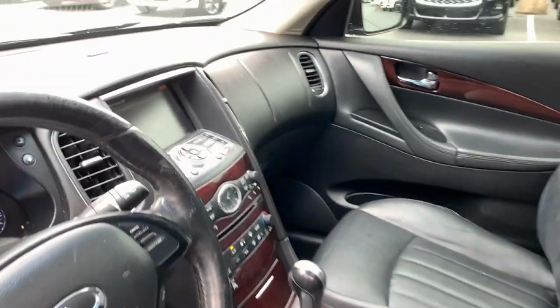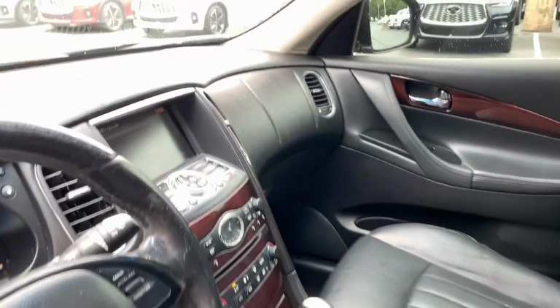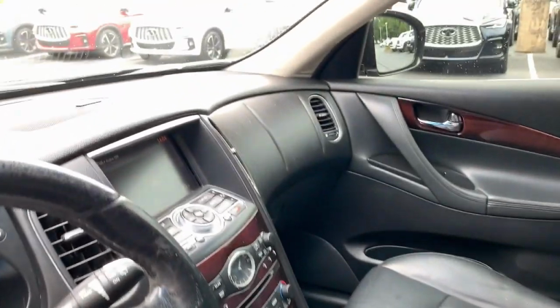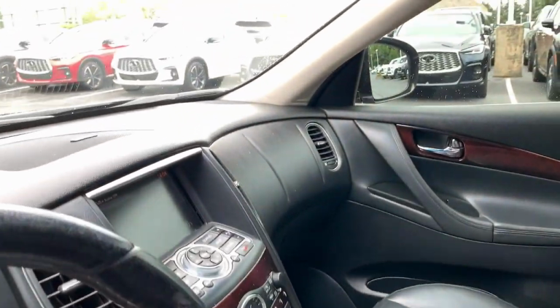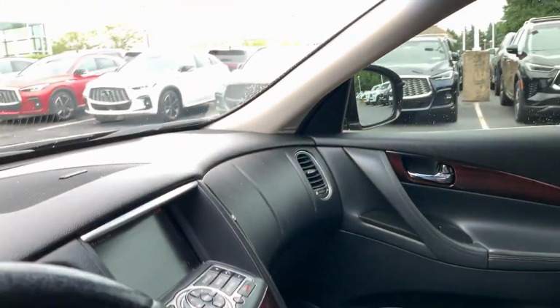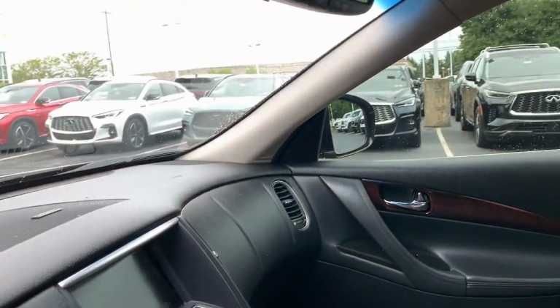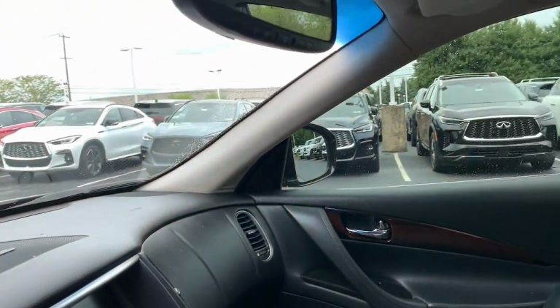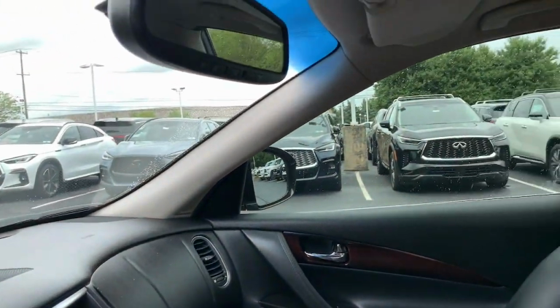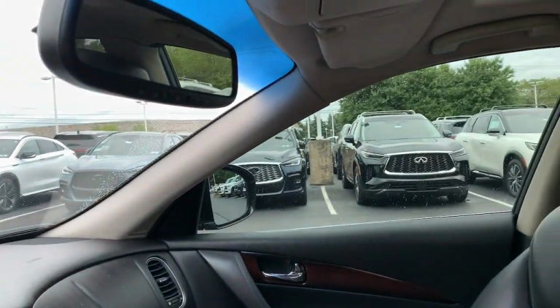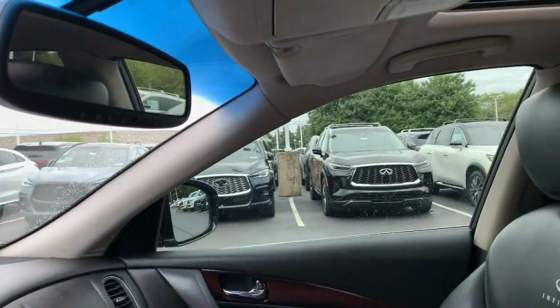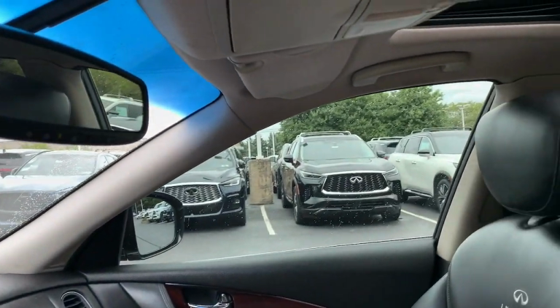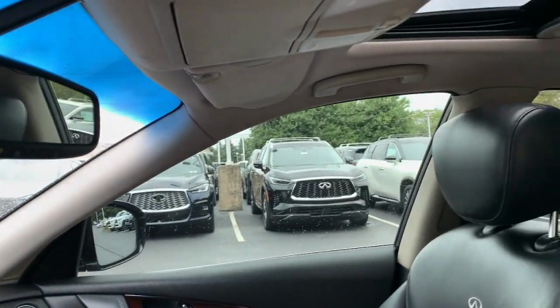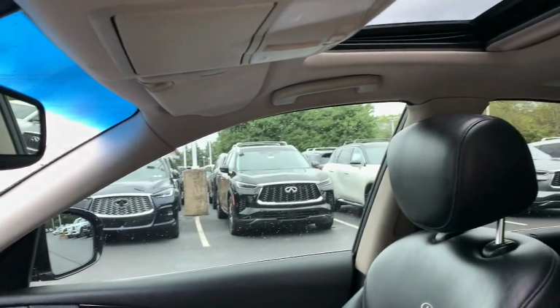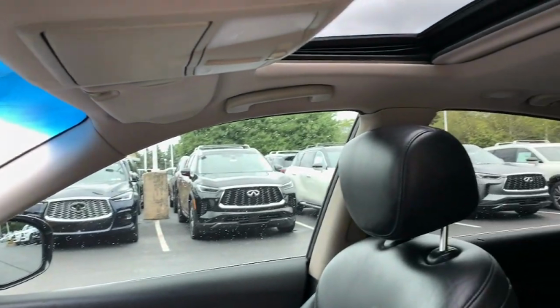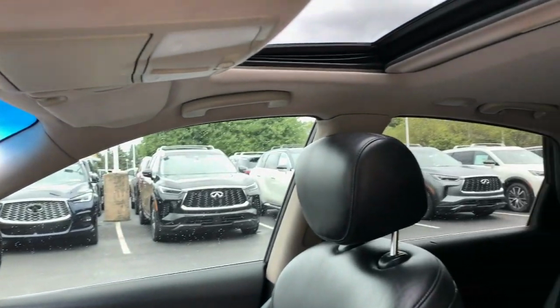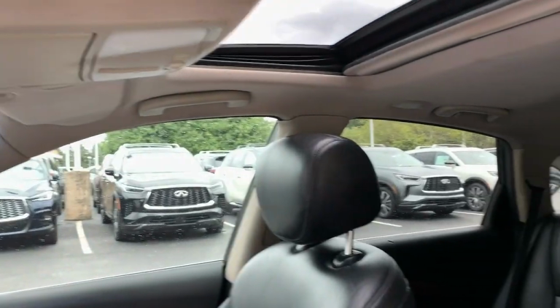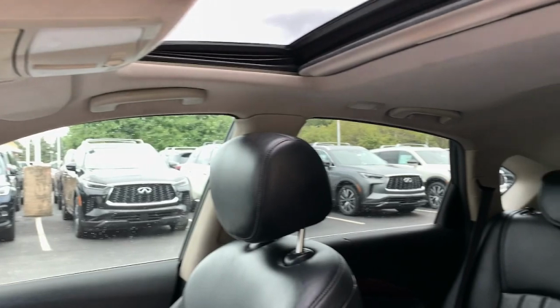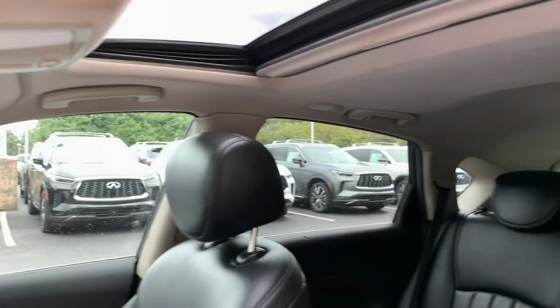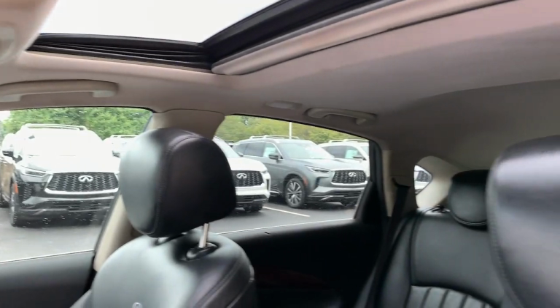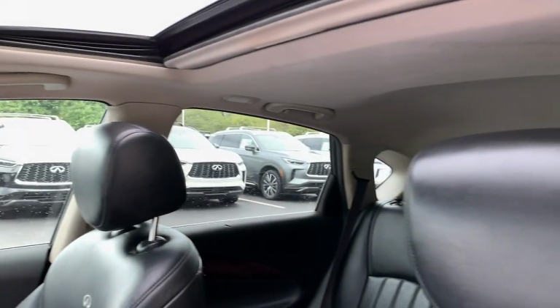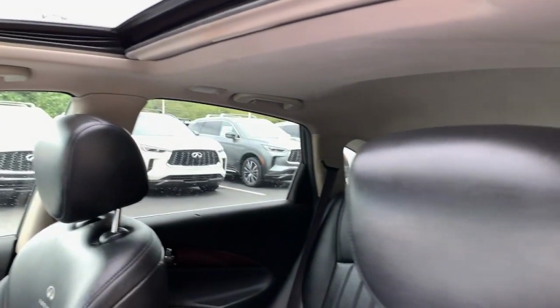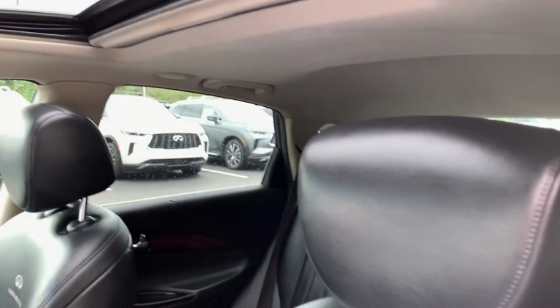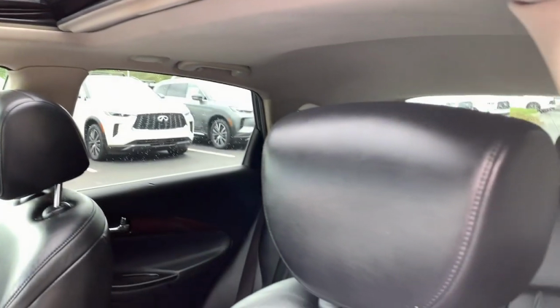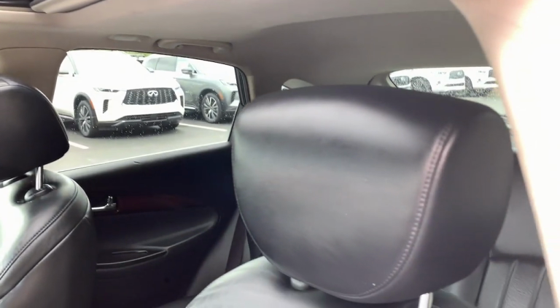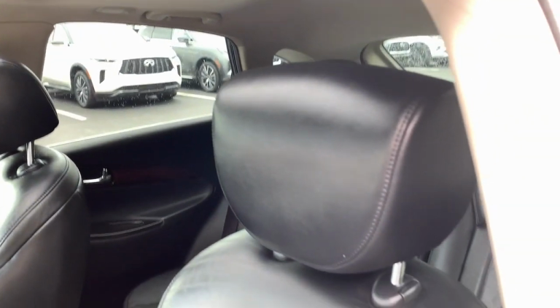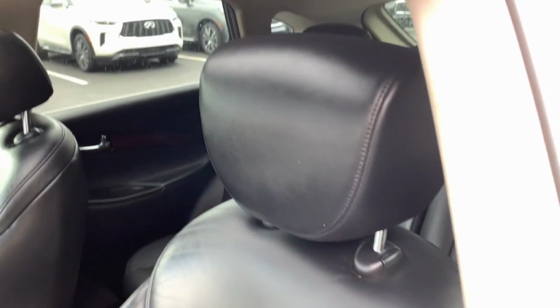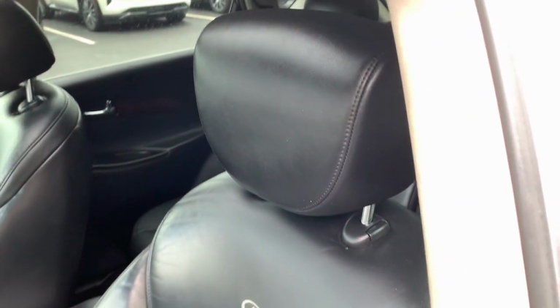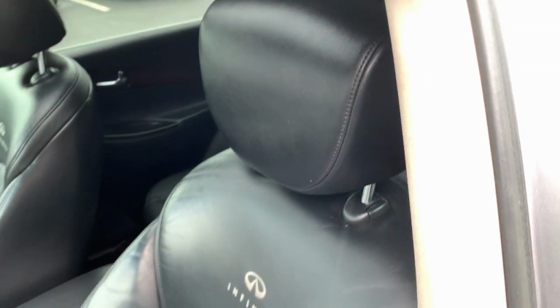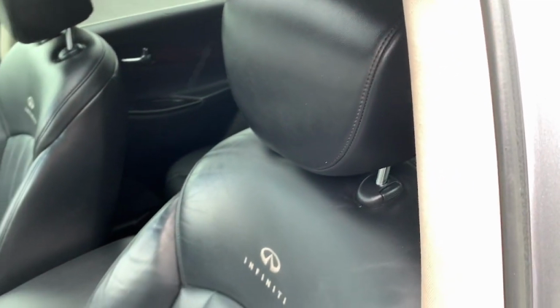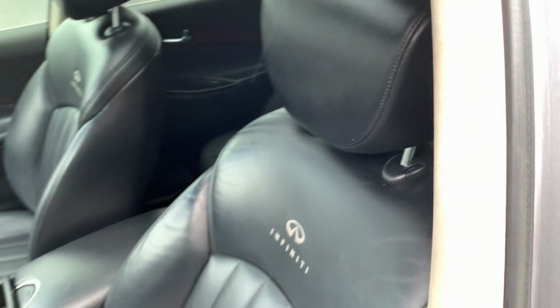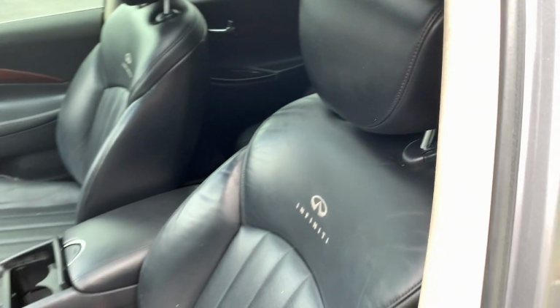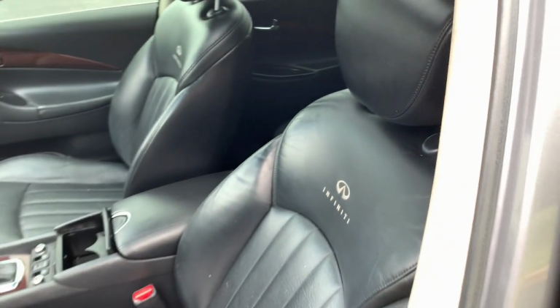Feel the thrill of athletic performance in this premium FX35. Our team will give you an outstanding test drive experience. Stop in today.